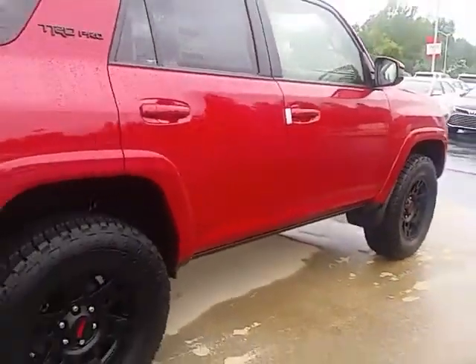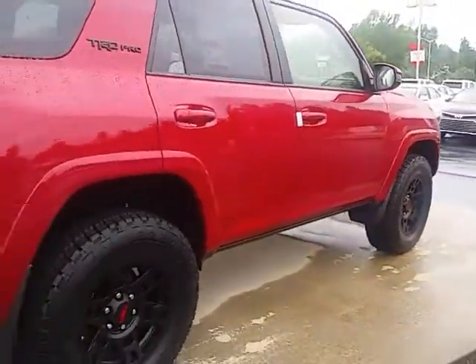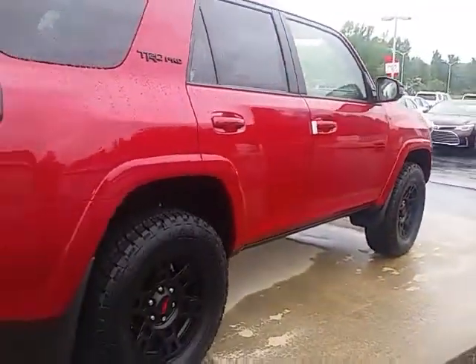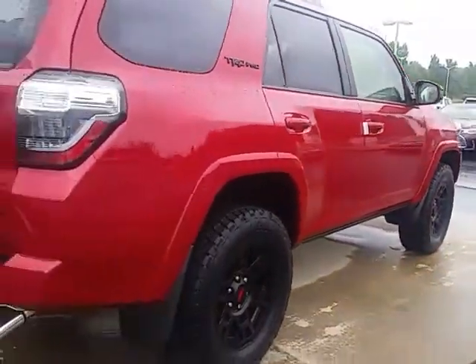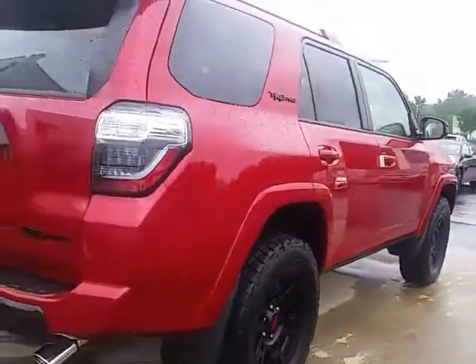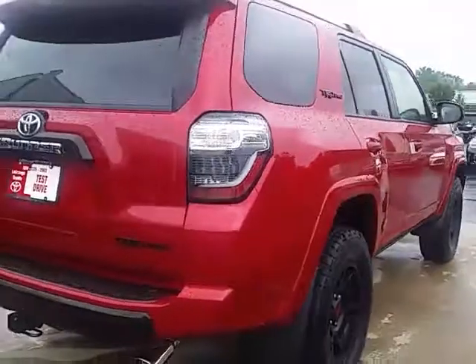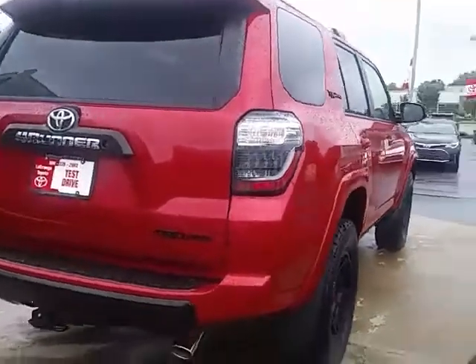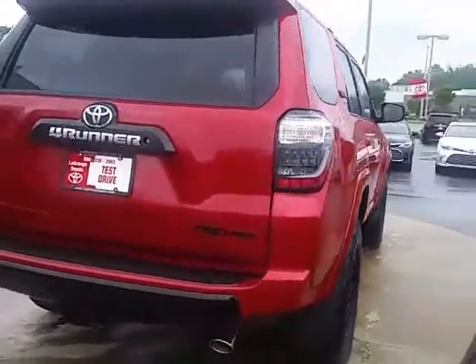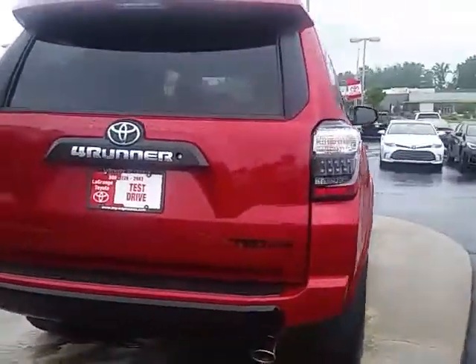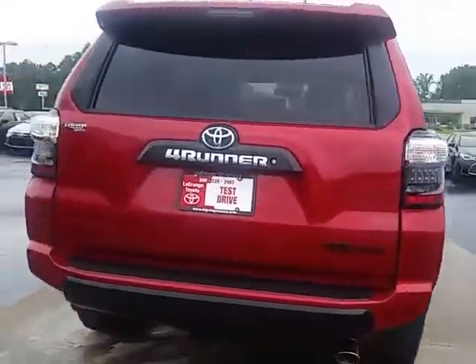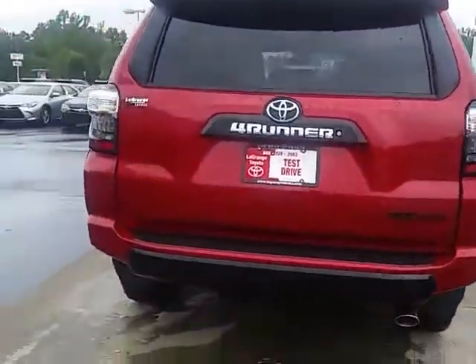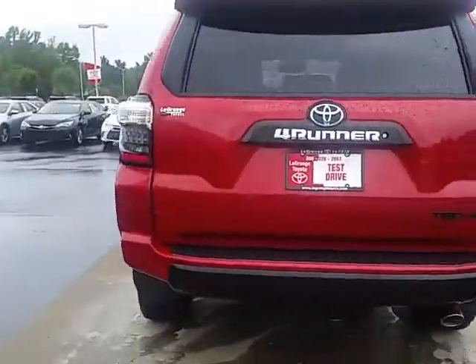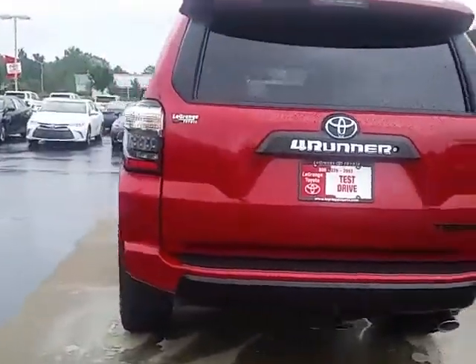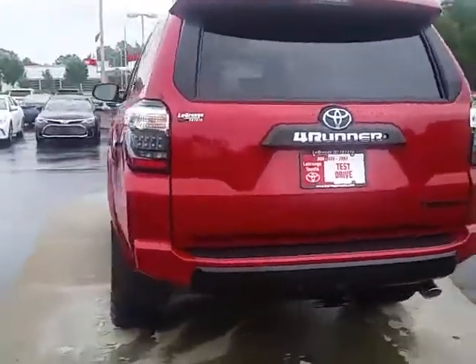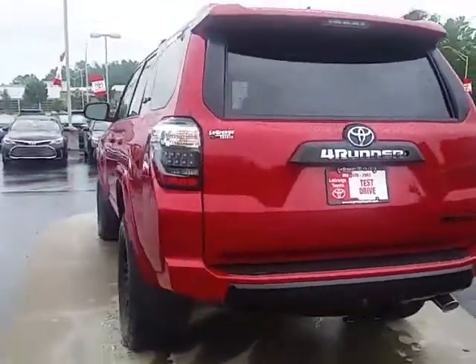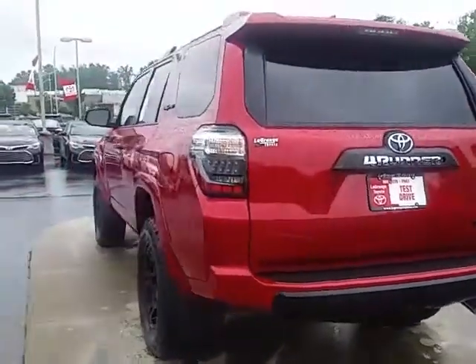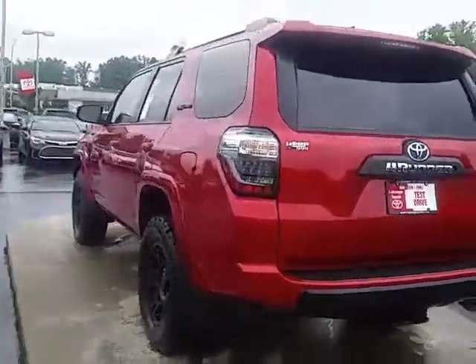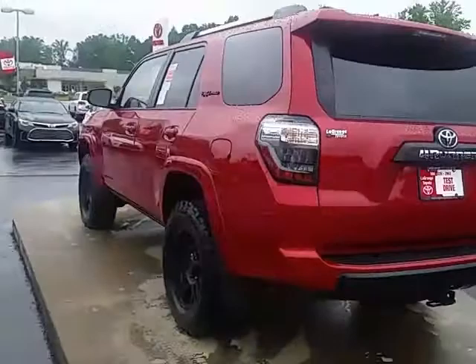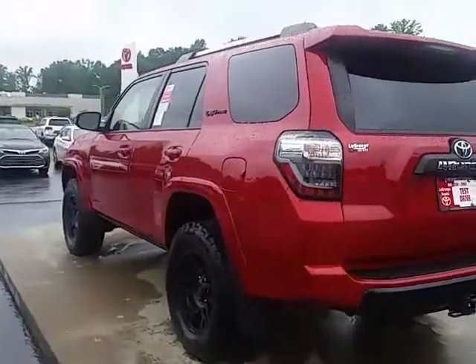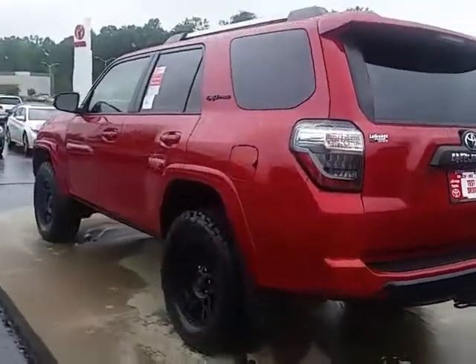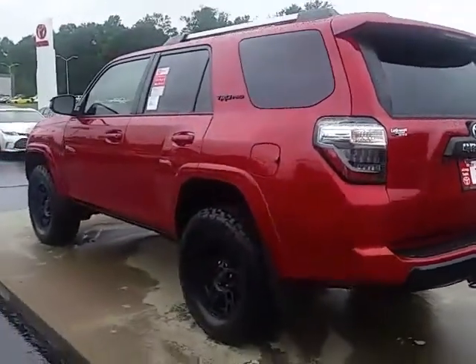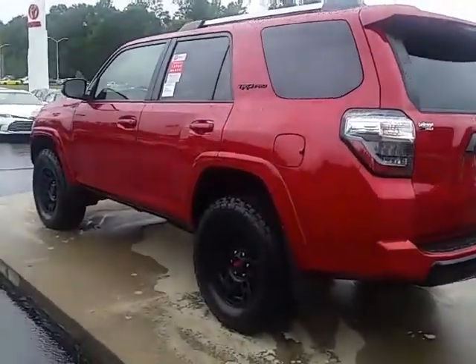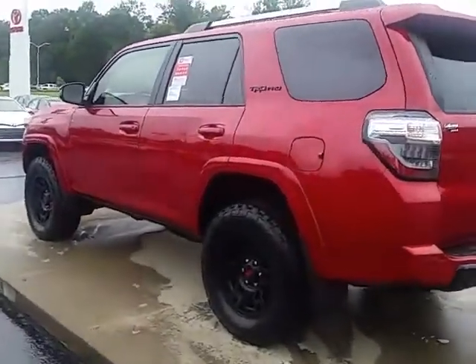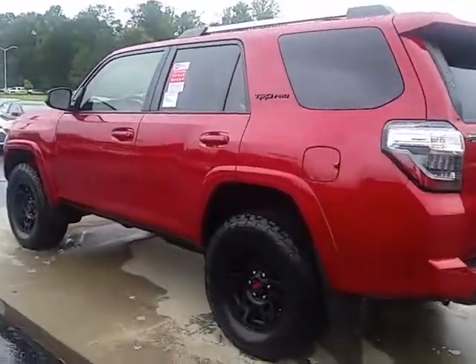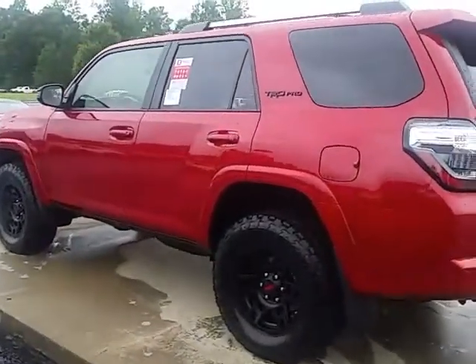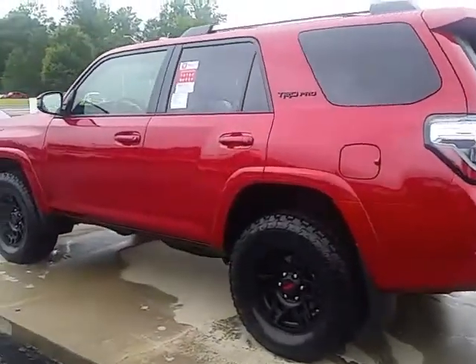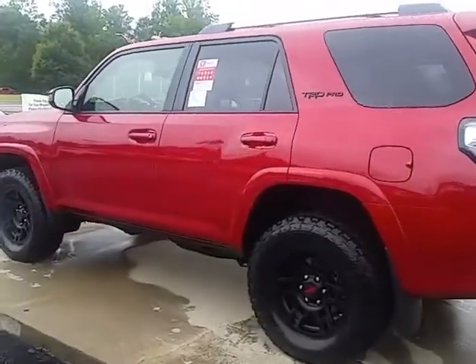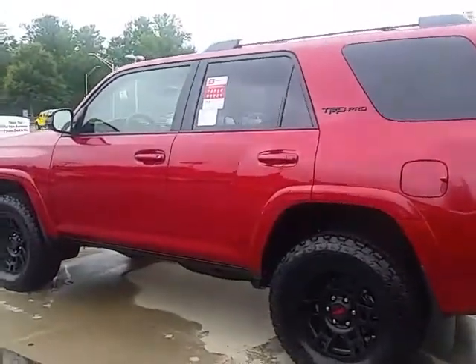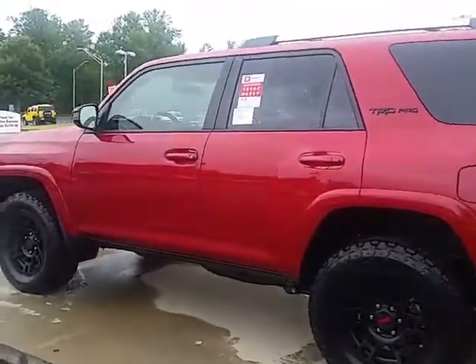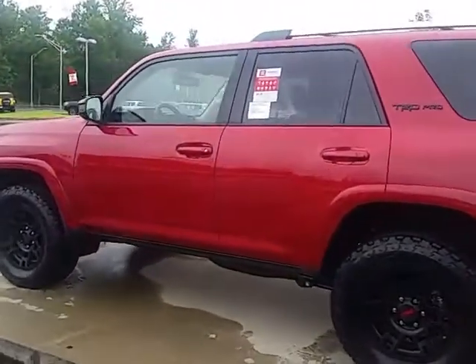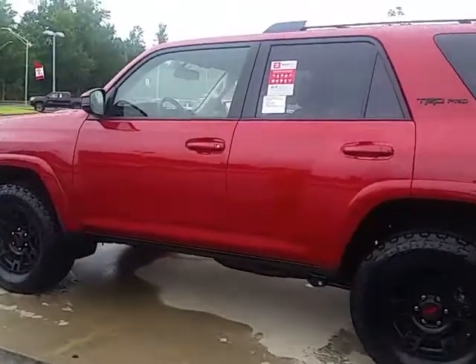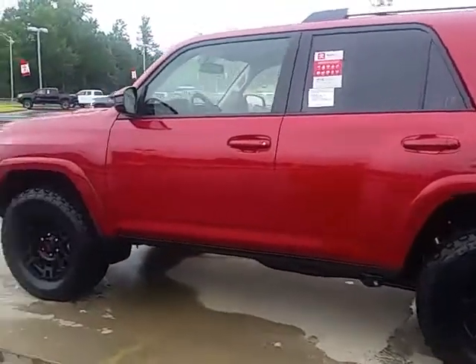It is in stock right now and available — this is not pre-sold. I'd be happy to show it to you personally. Please give me a call or email me and we'll set up a time. My number here is 706-882-2963.